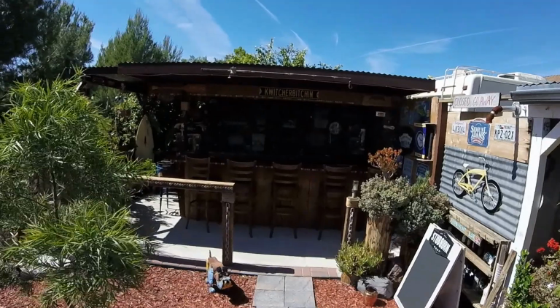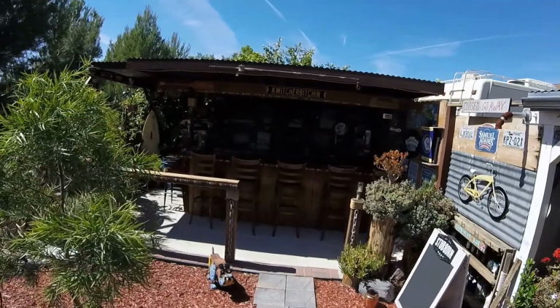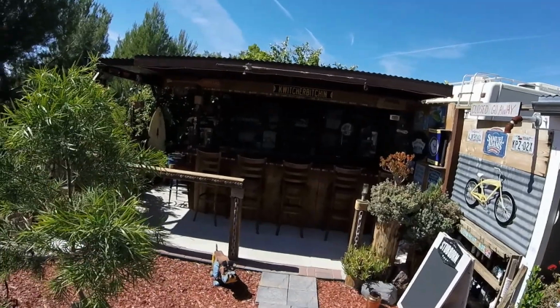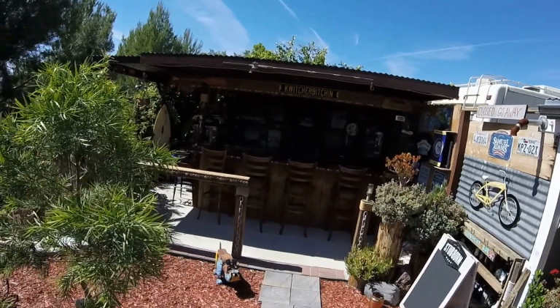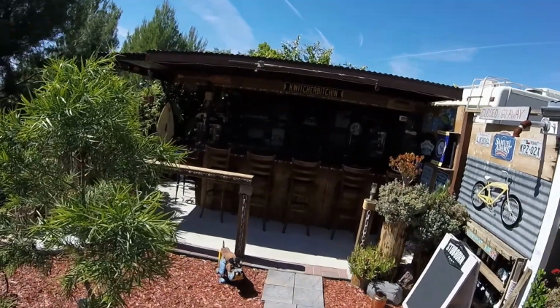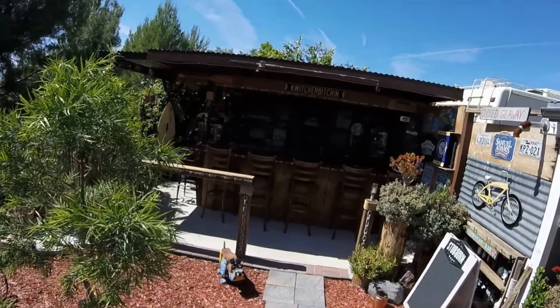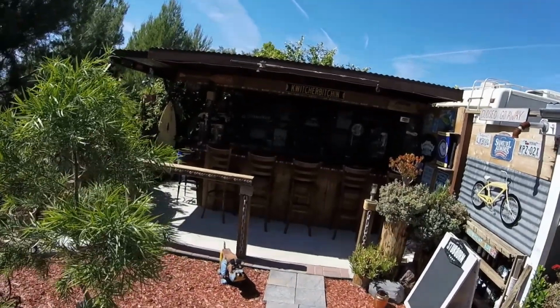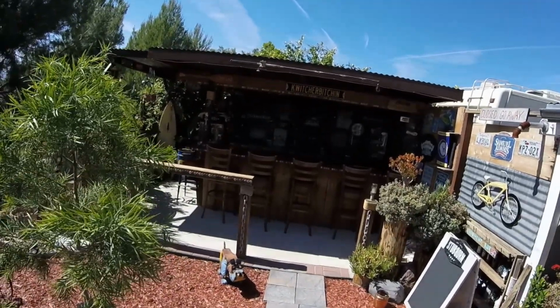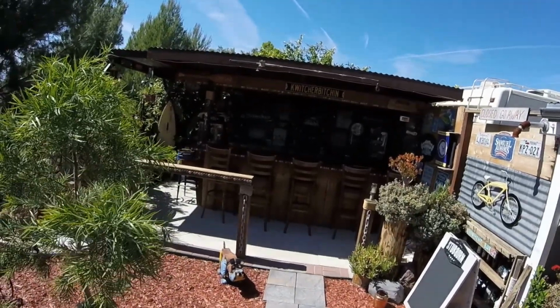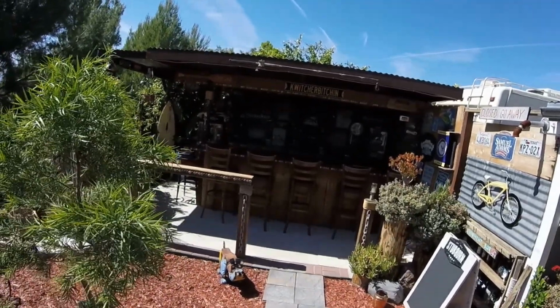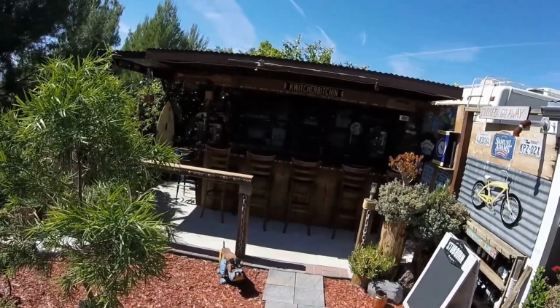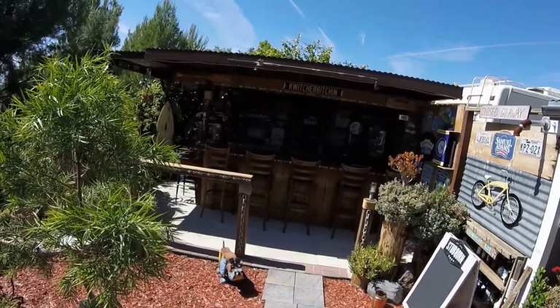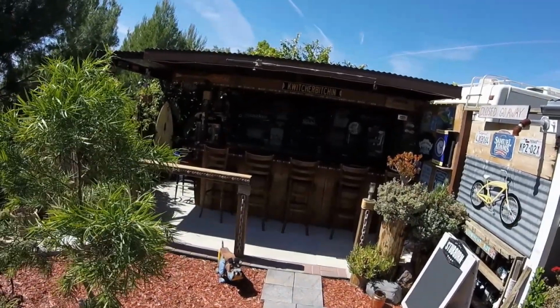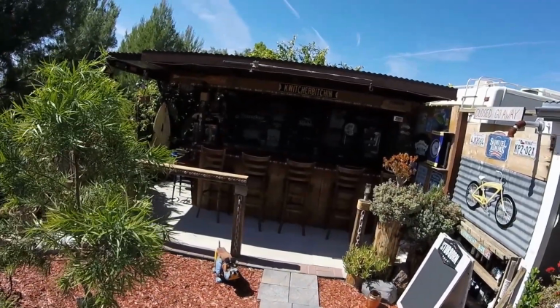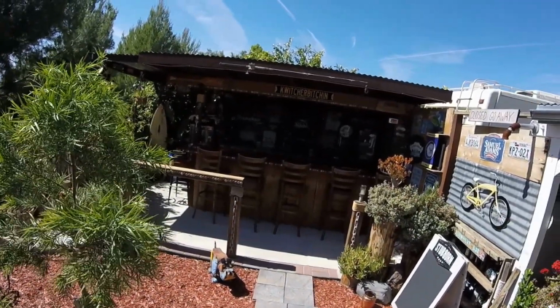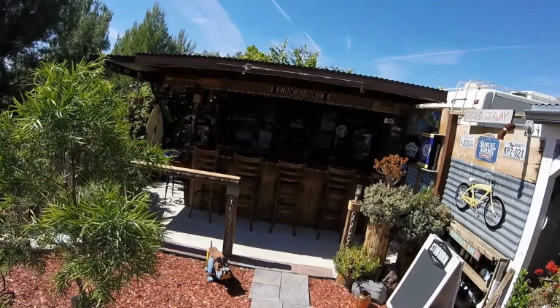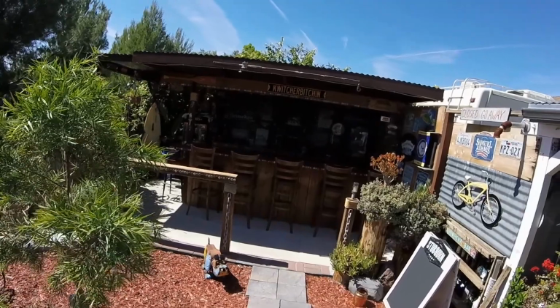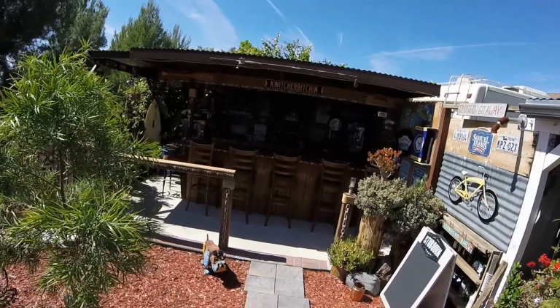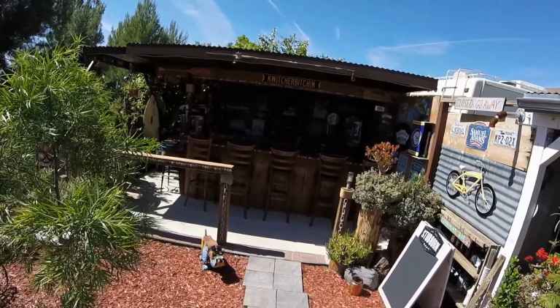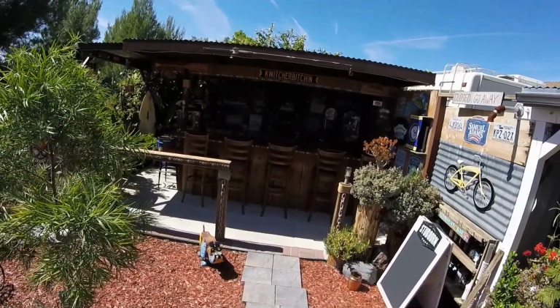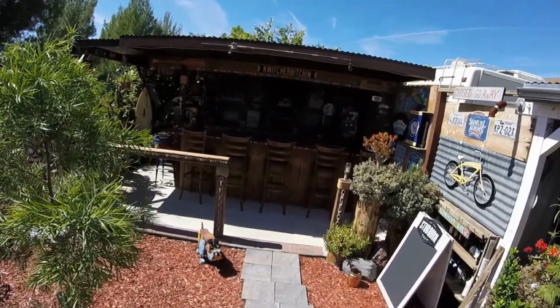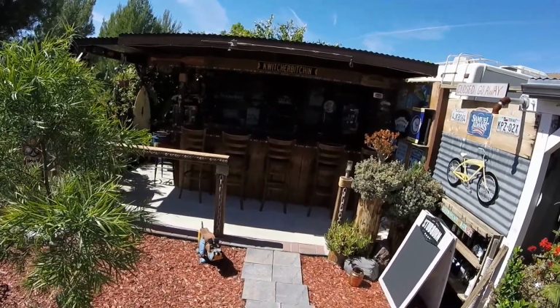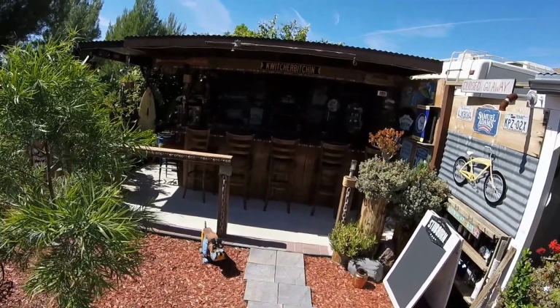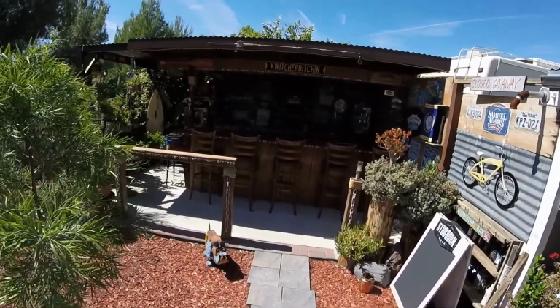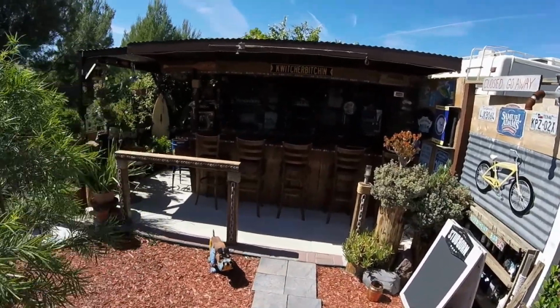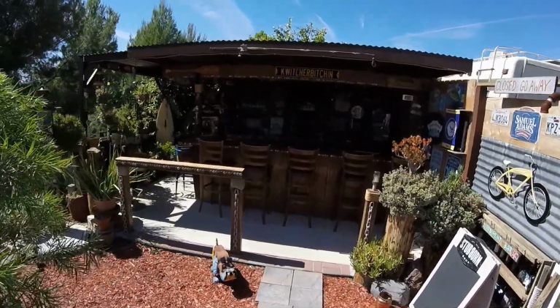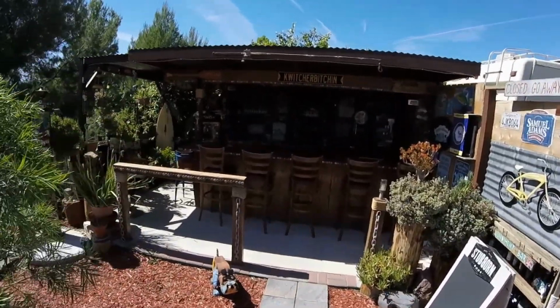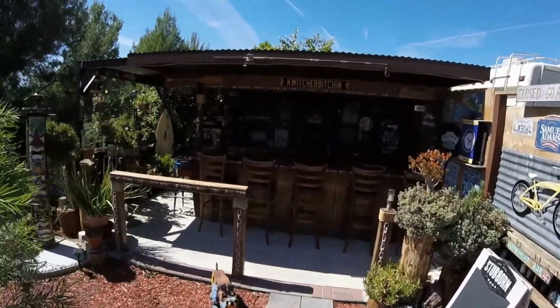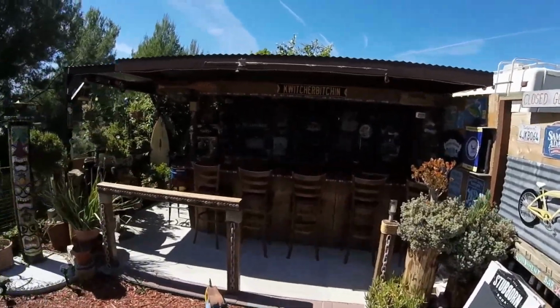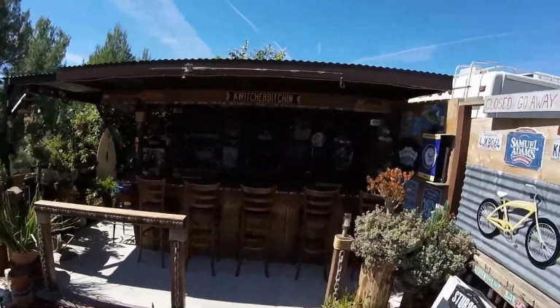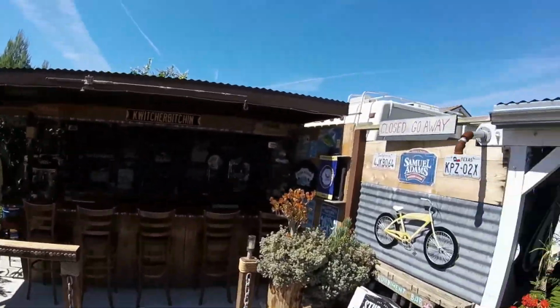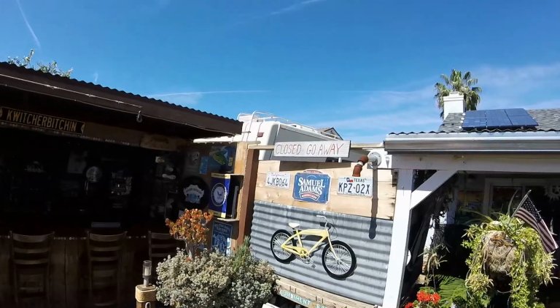Okay everybody out in YouTube land, here we go. This is my small off-grid solar system, the Quit Your Bitchin' Bar Backyard Off-Grid. Let's give you a look at what we've got going on here real quick.